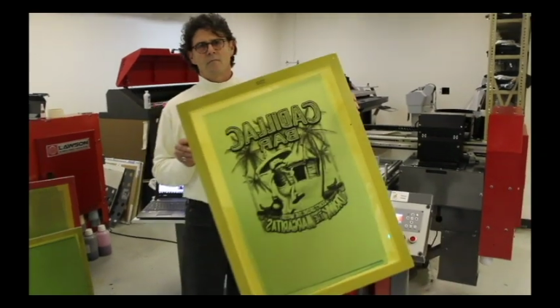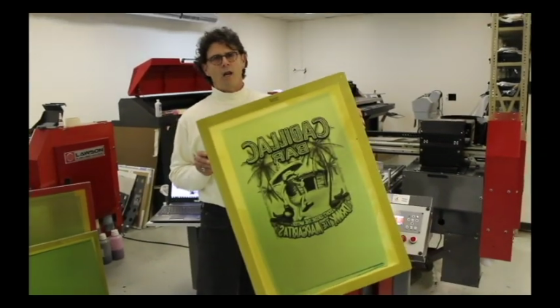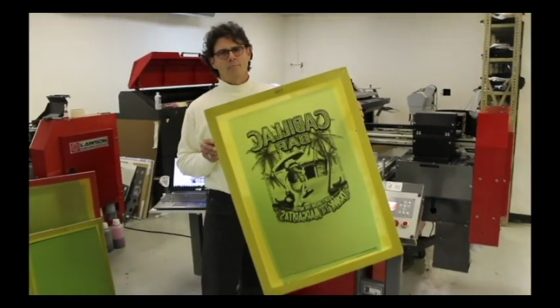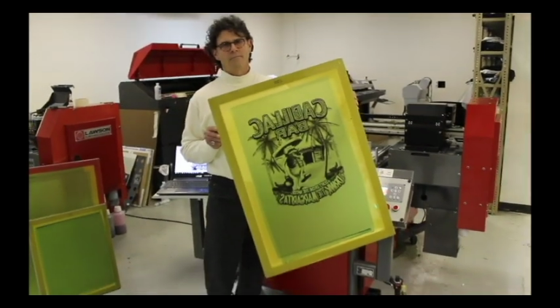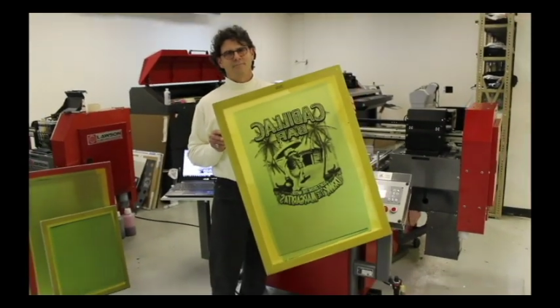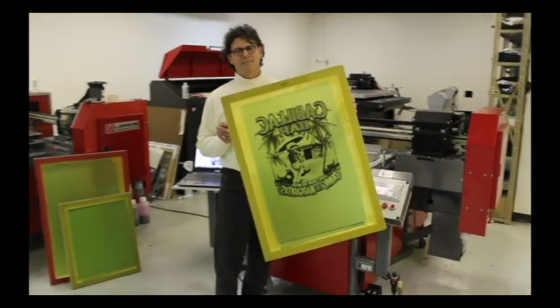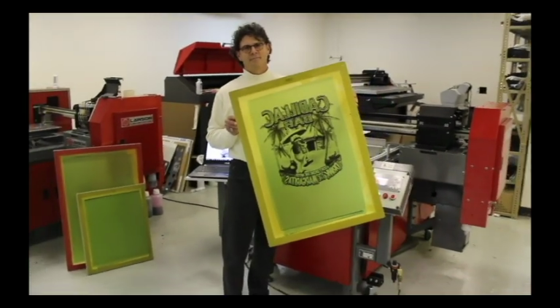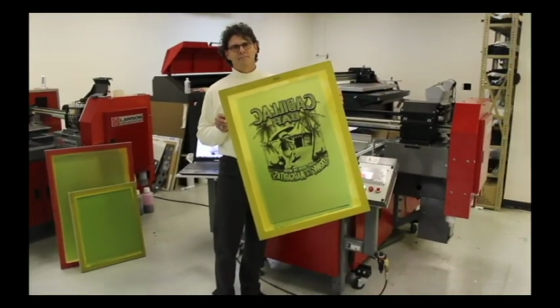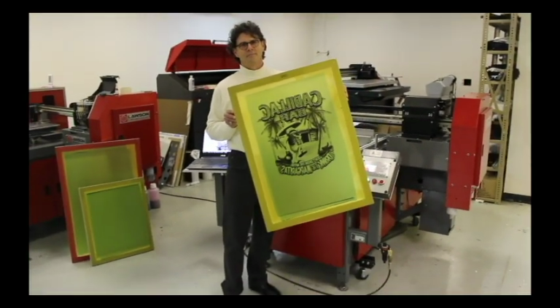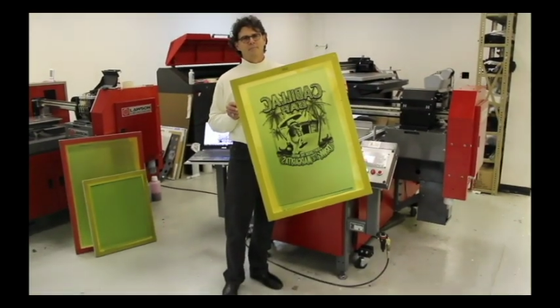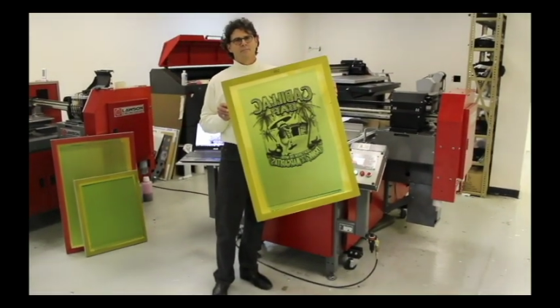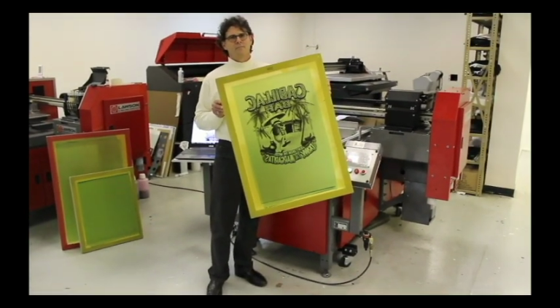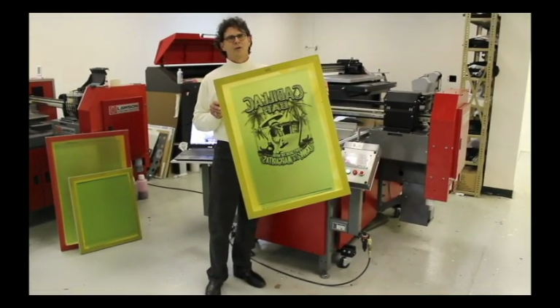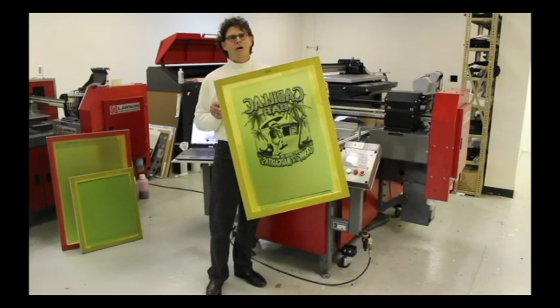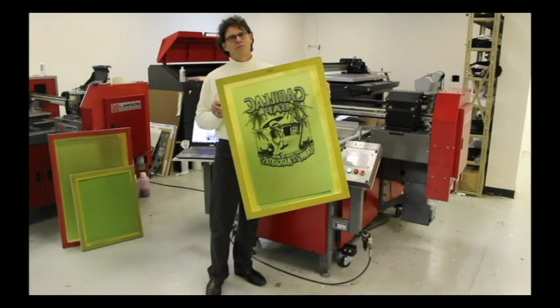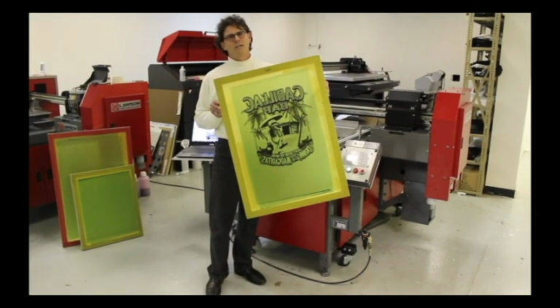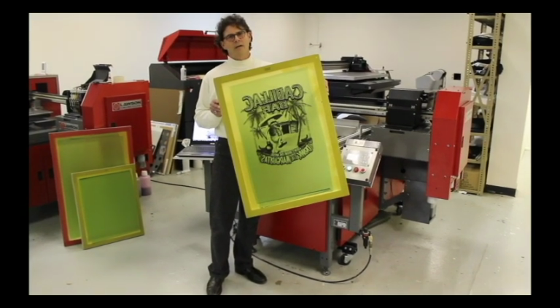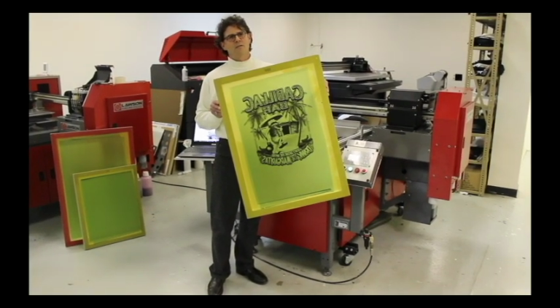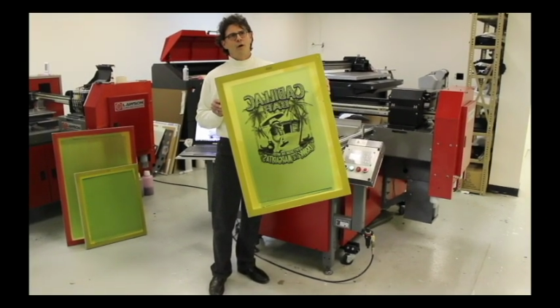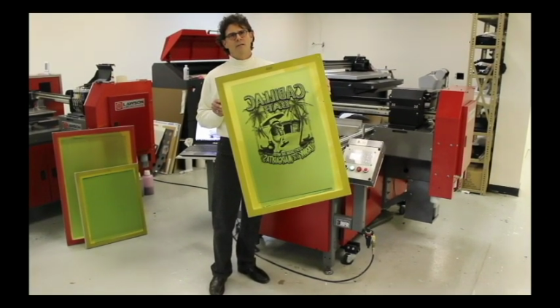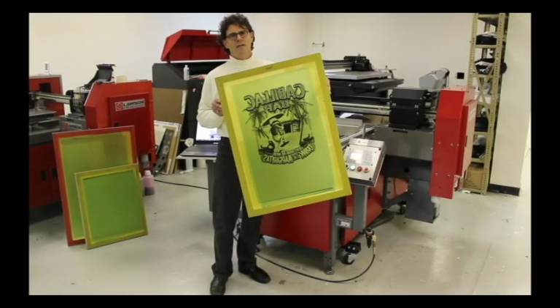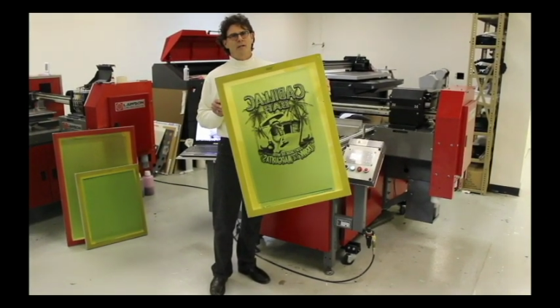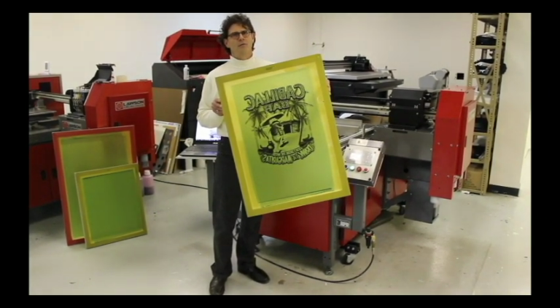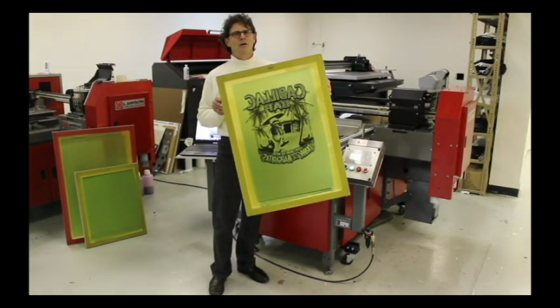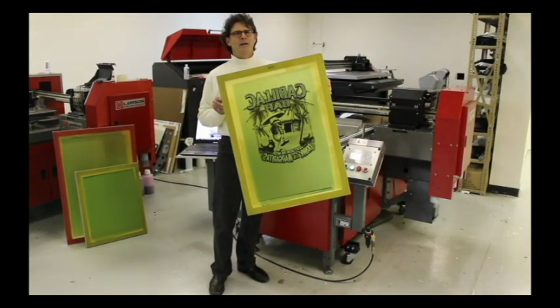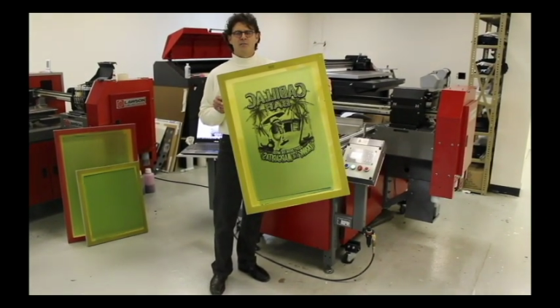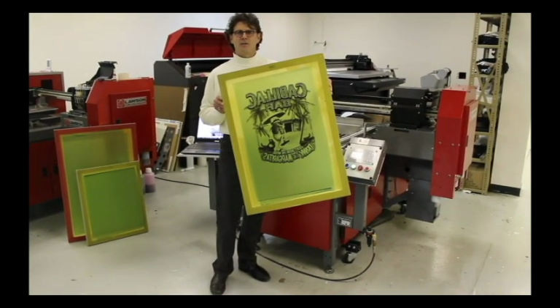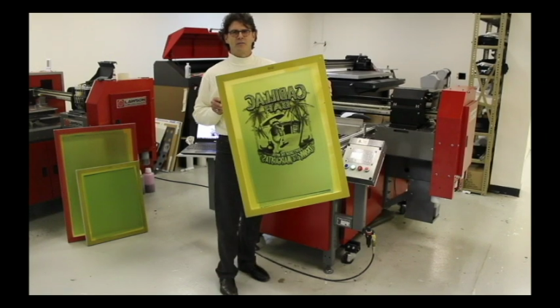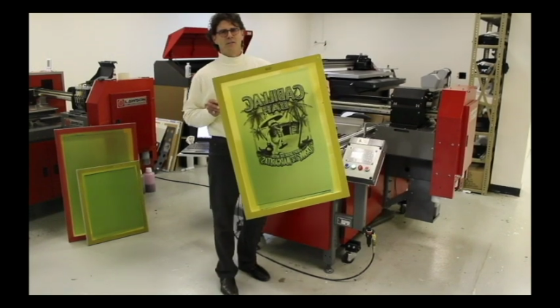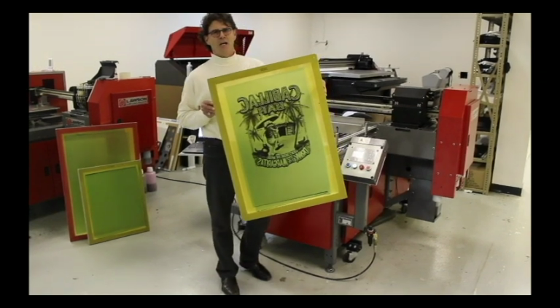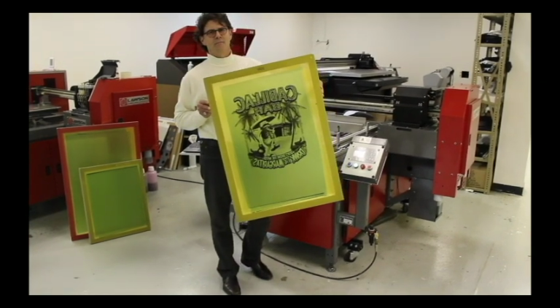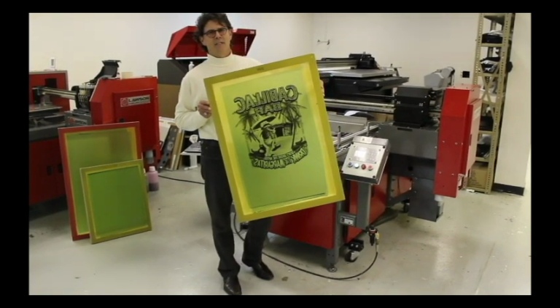Voila! Call Lawson for more details, pricing information, and to make arrangements for delivery in your shop today.